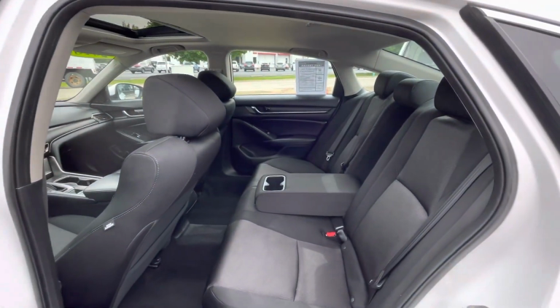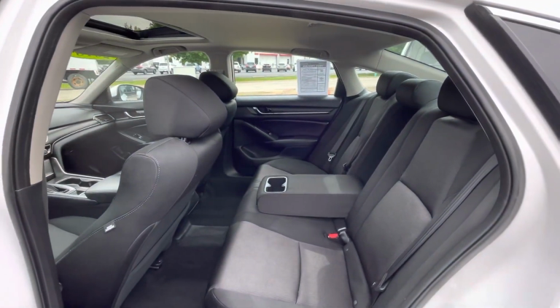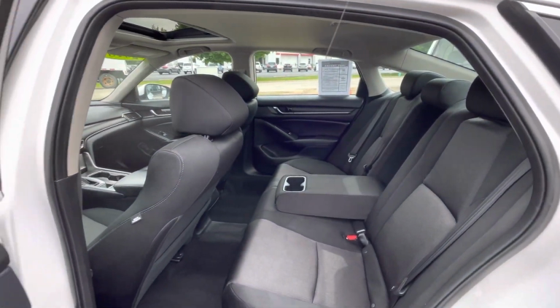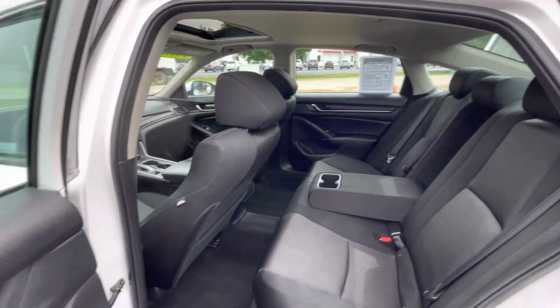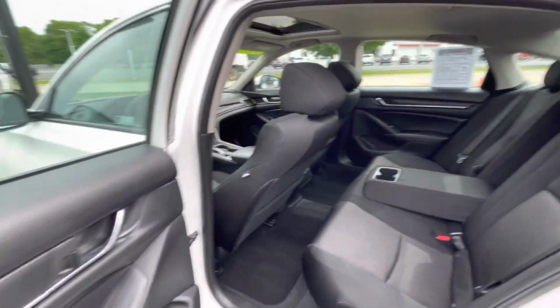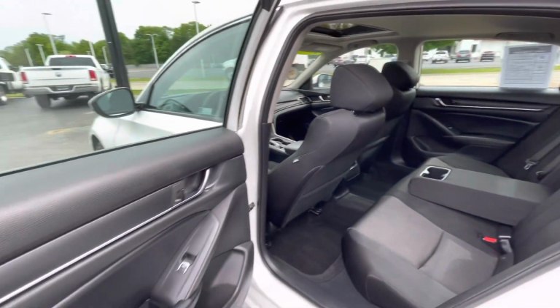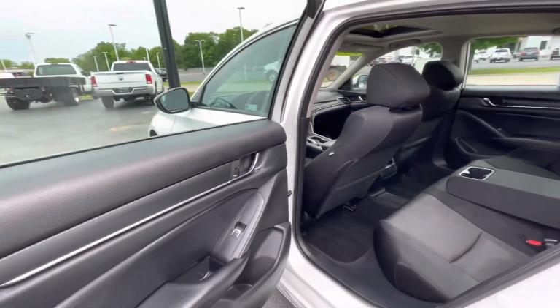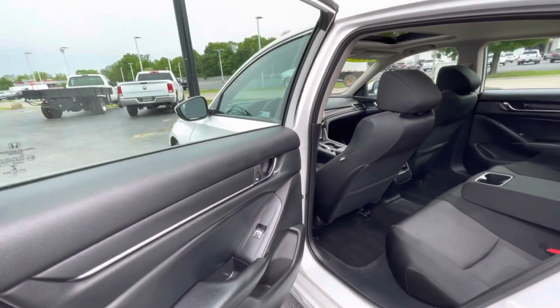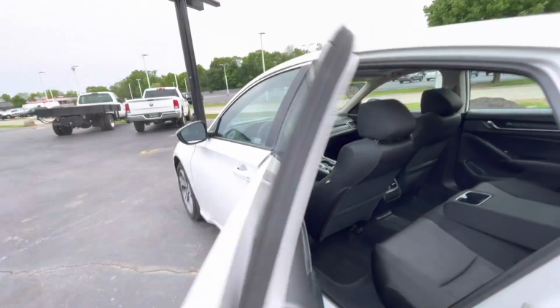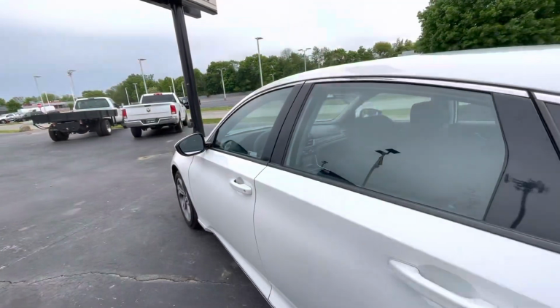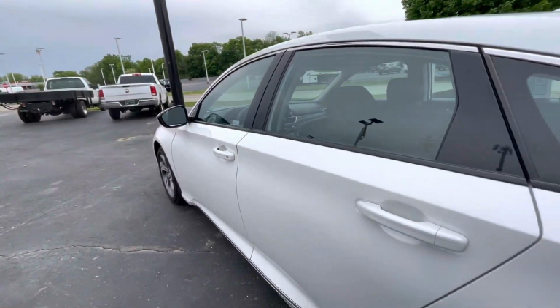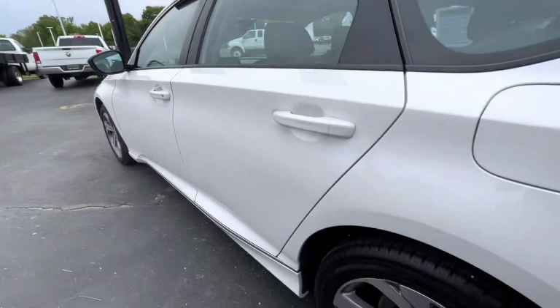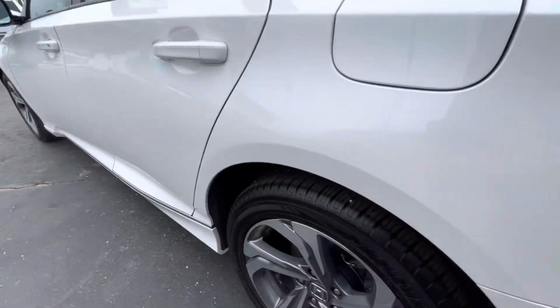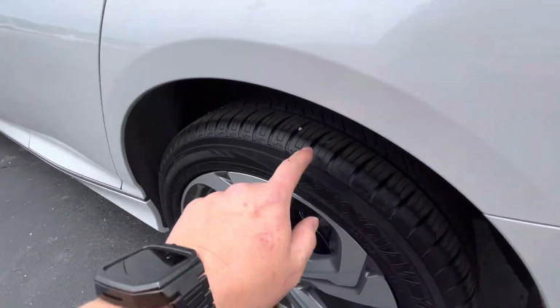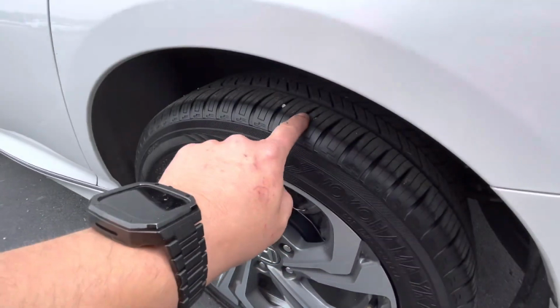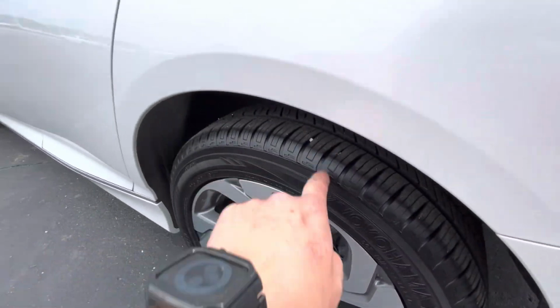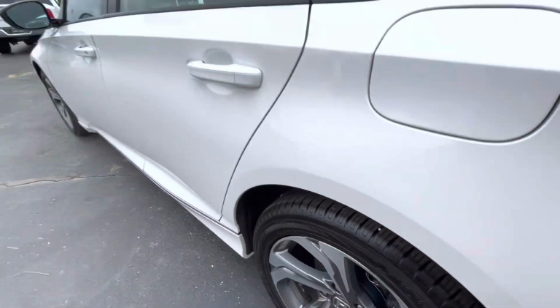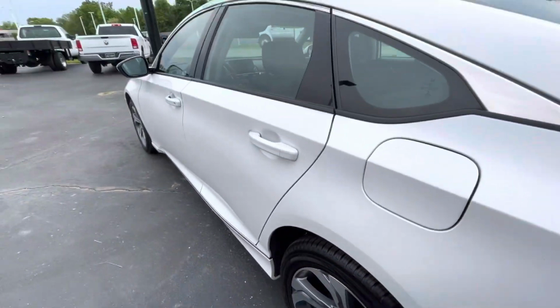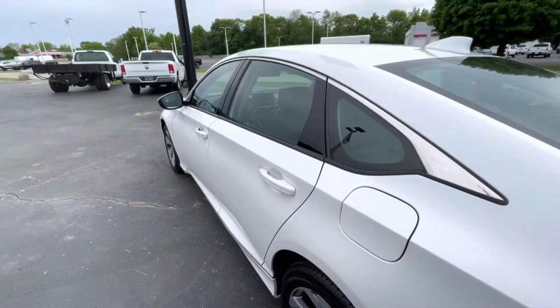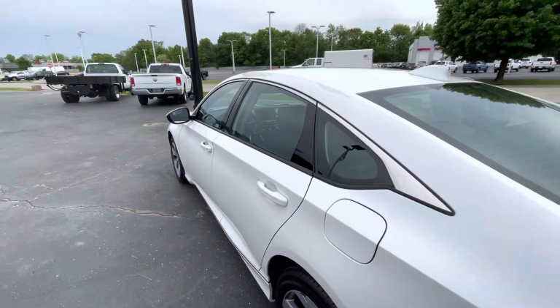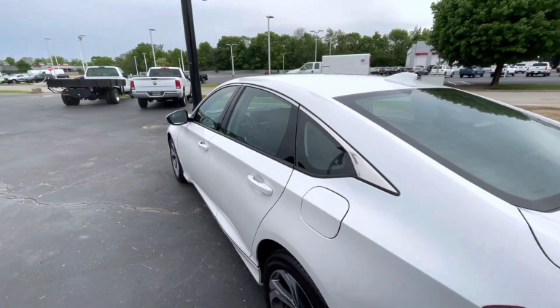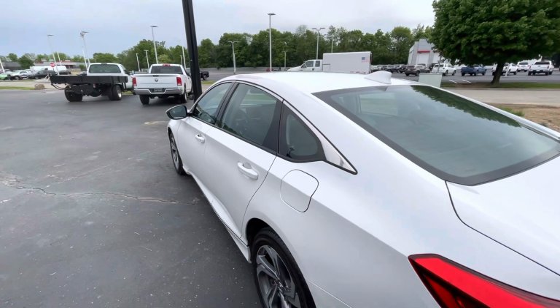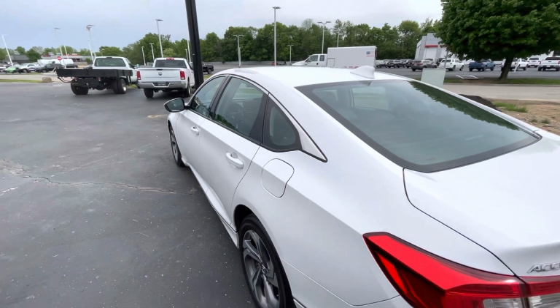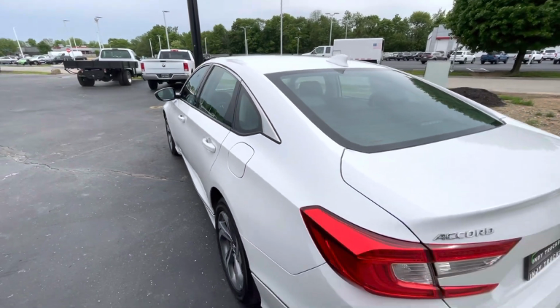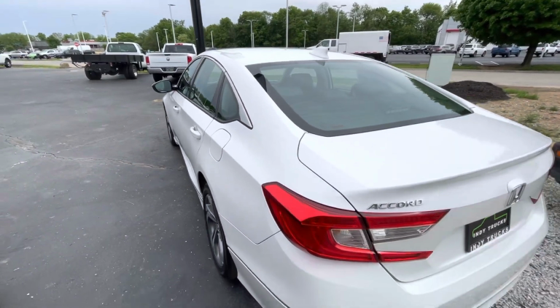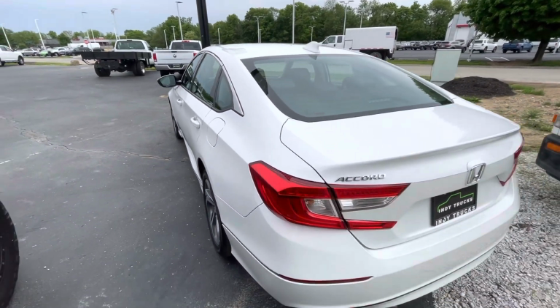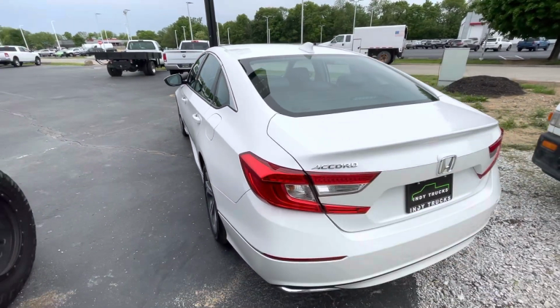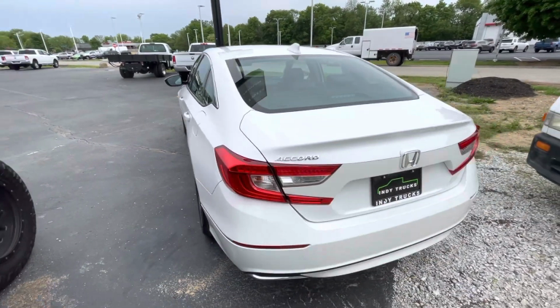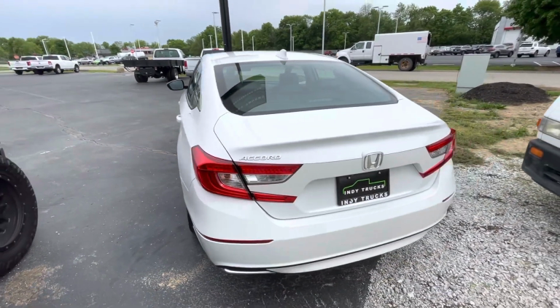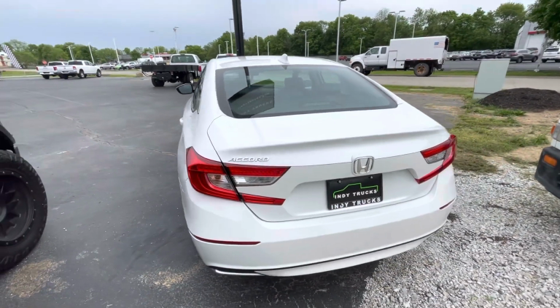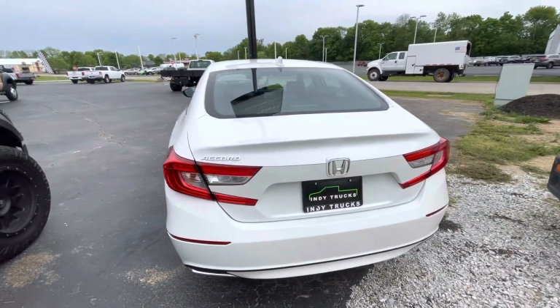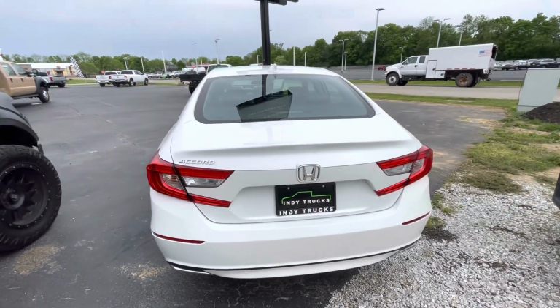That carries over to the back, and this thing is super clean. Tons of rubber there on the tires. Once again, this vehicle's been fully serviced by our service department here. Got the LED lights in the back.